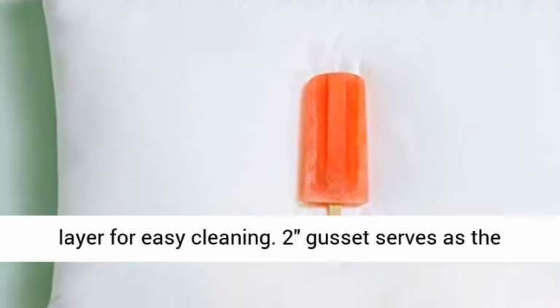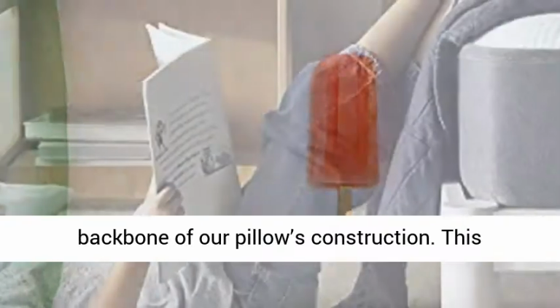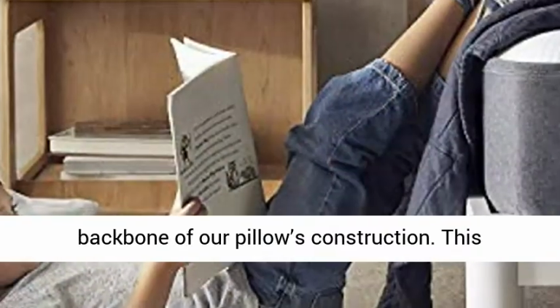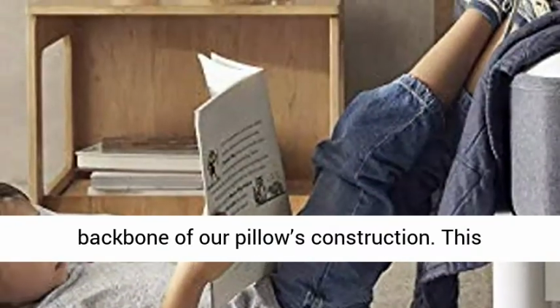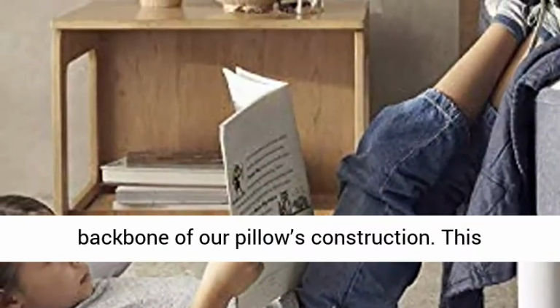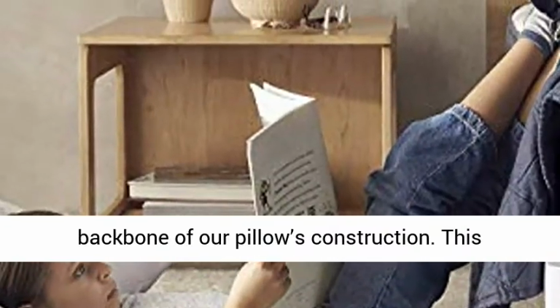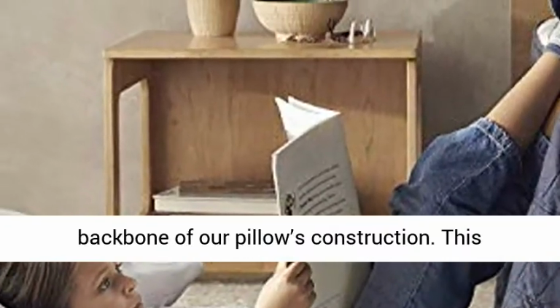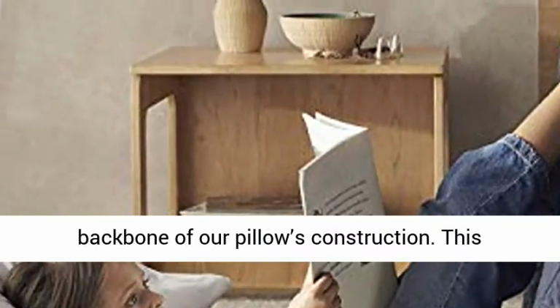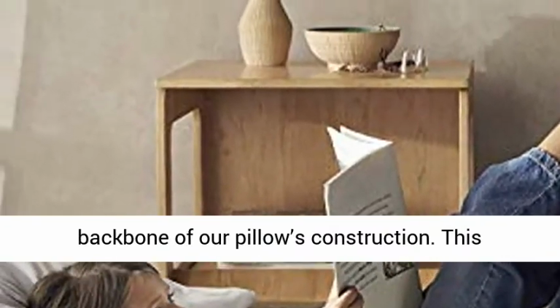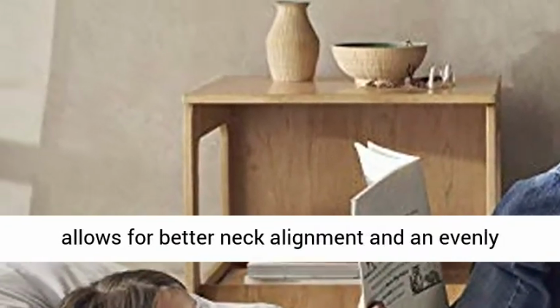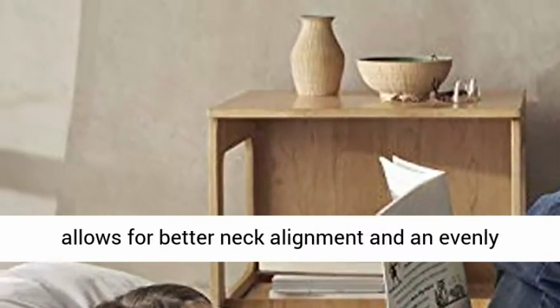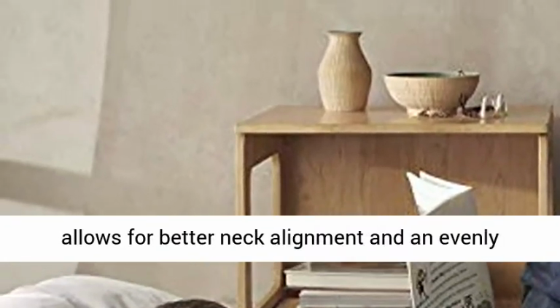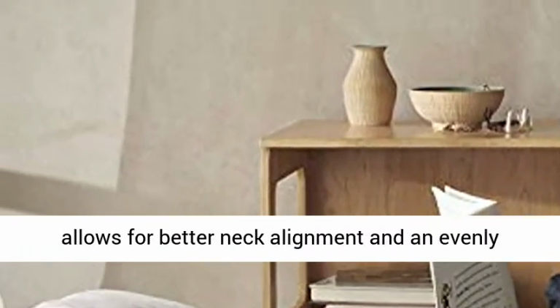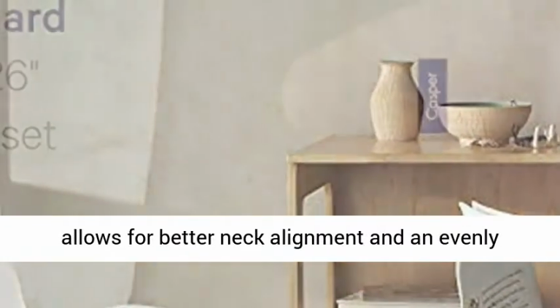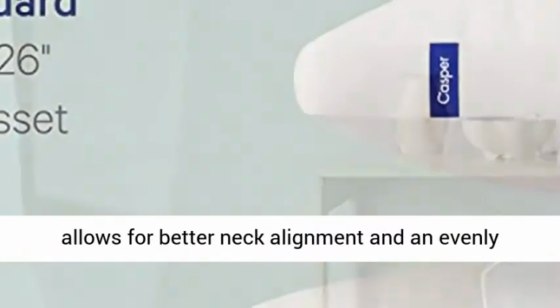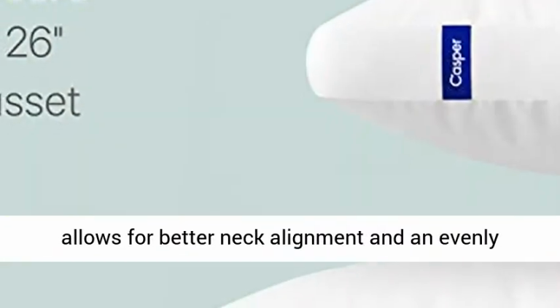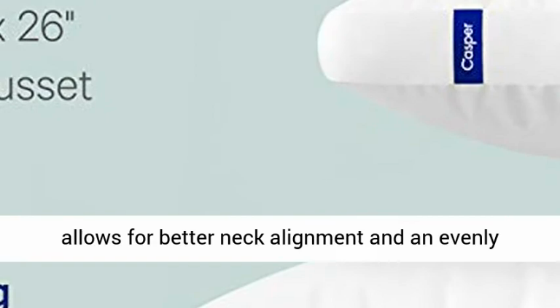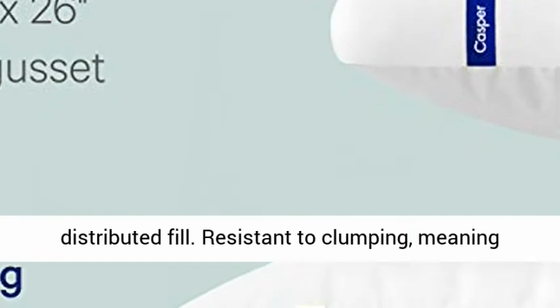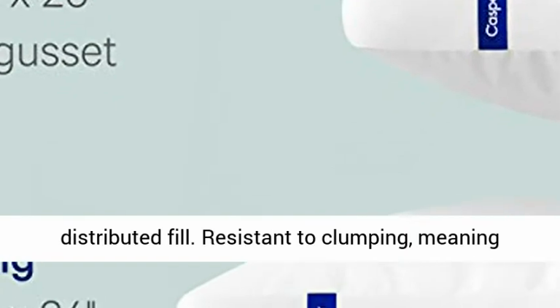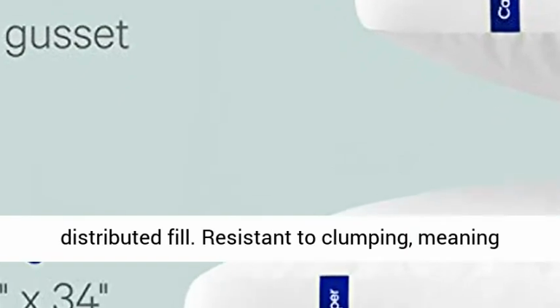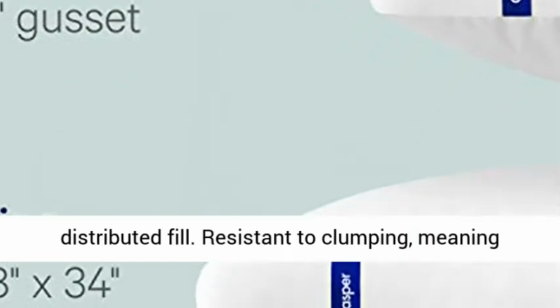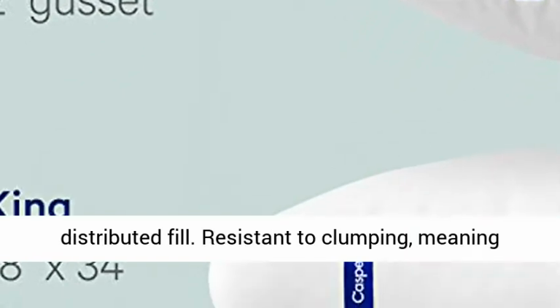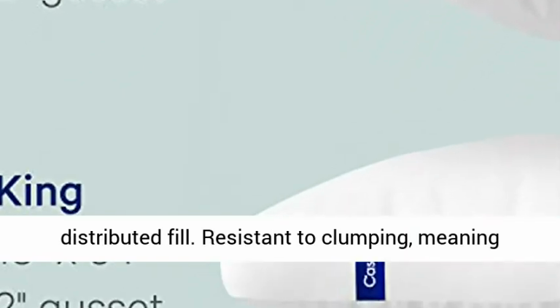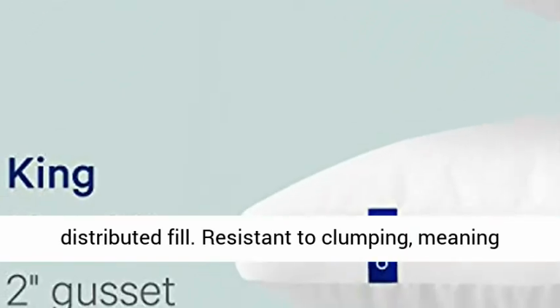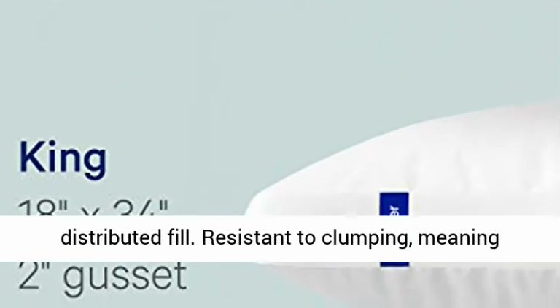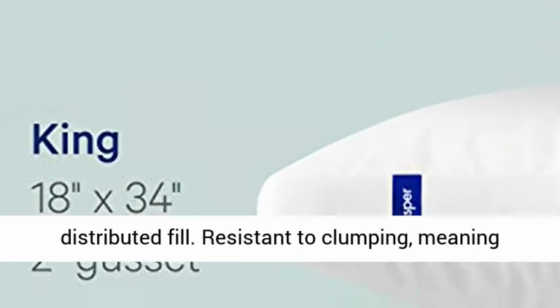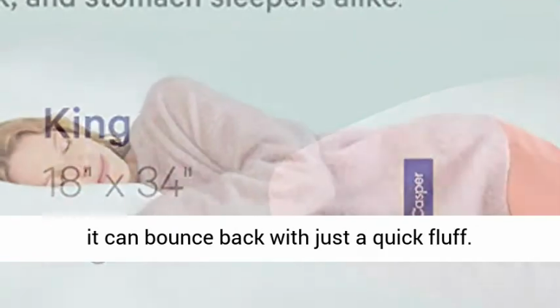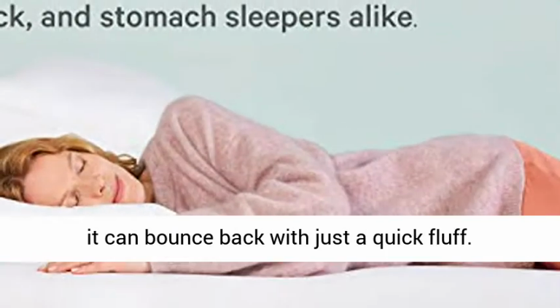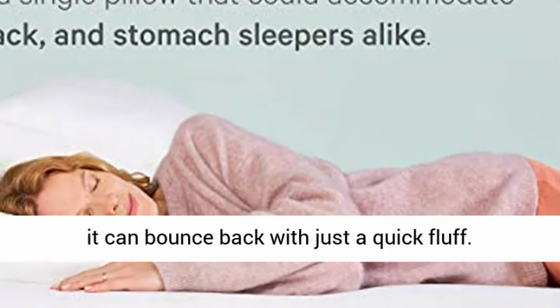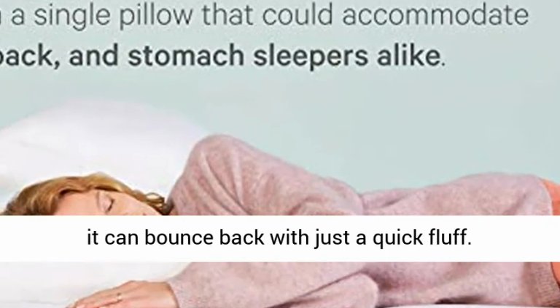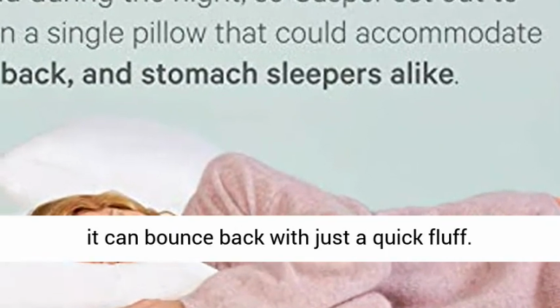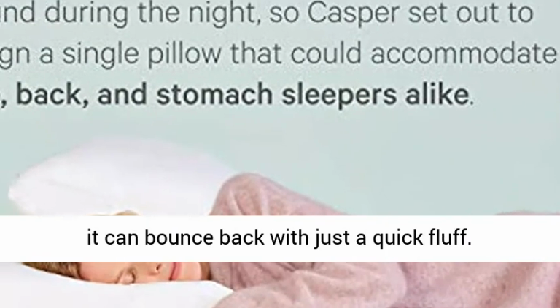Two gussets serve as the backbone of our pillow's construction. This allows for better neck alignment and an evenly distributed fill. Resistant to clumping, meaning it can bounce back with just a quick fluff.